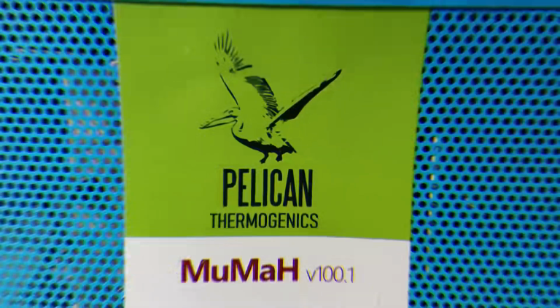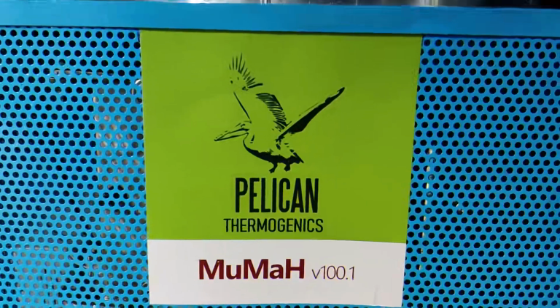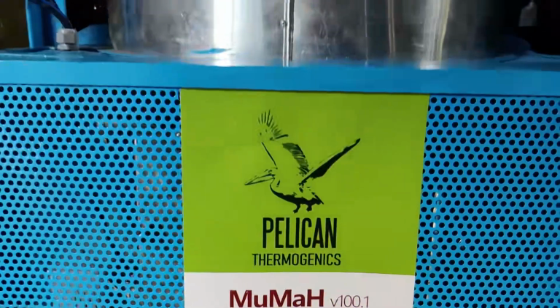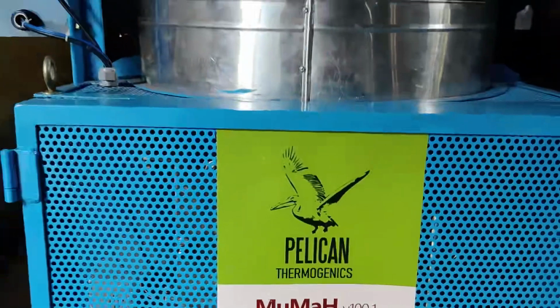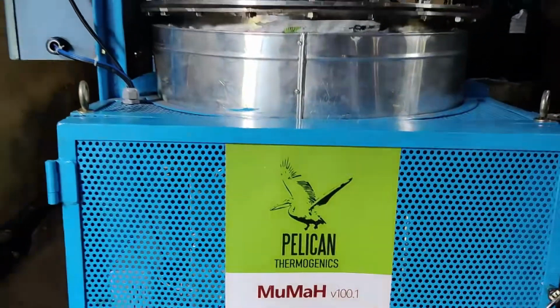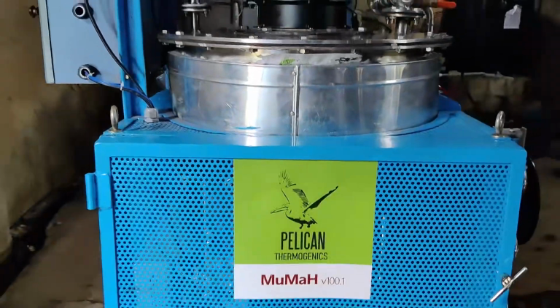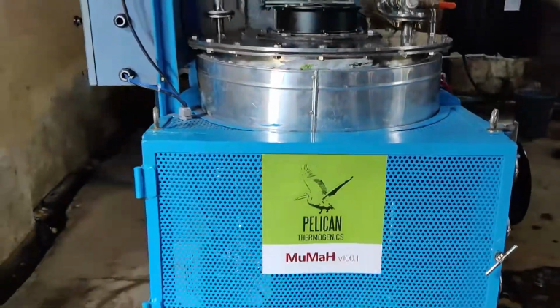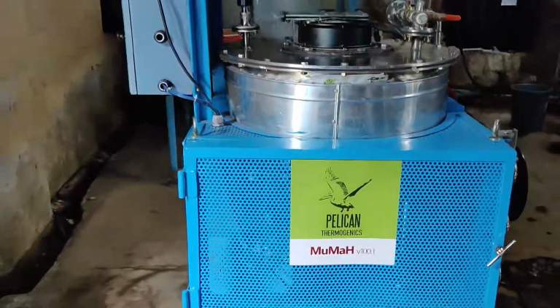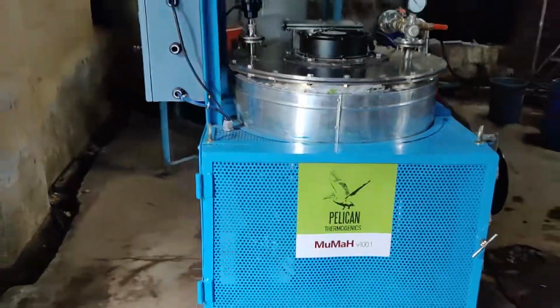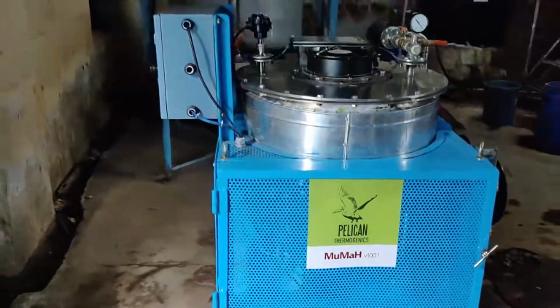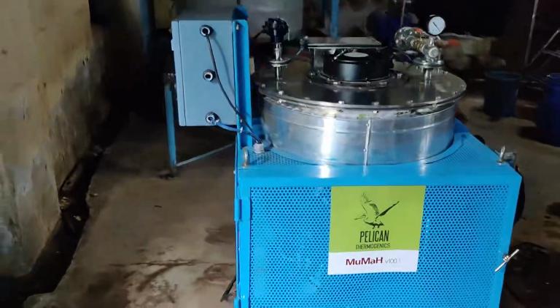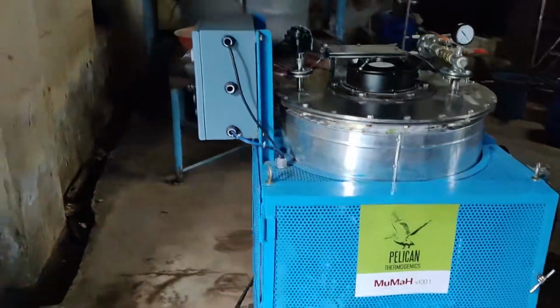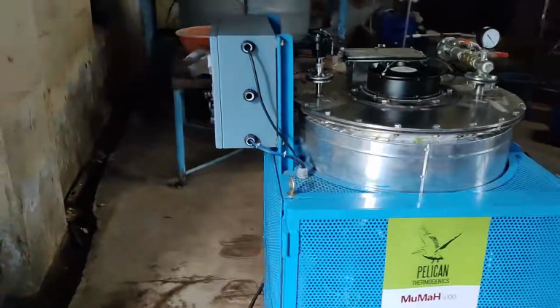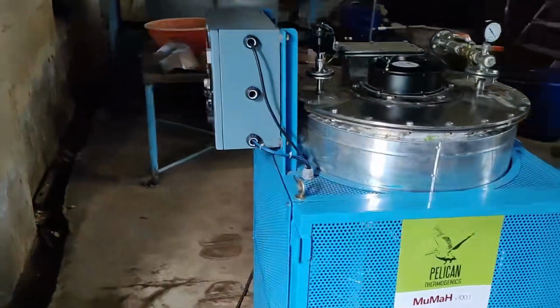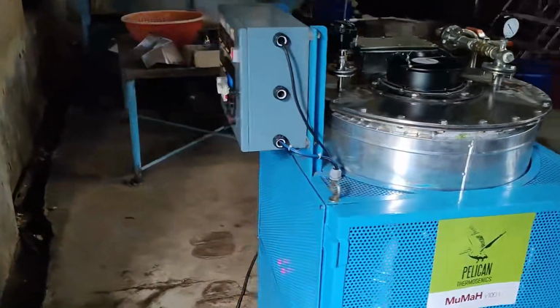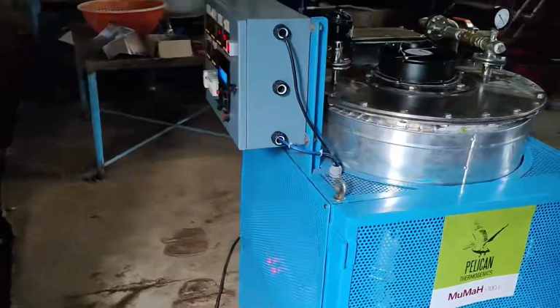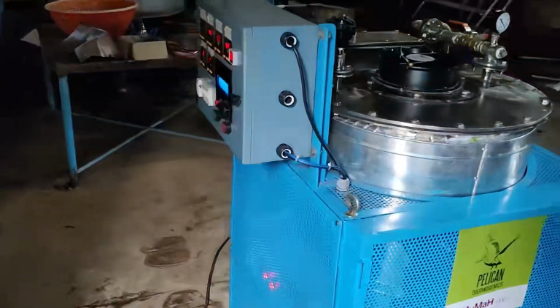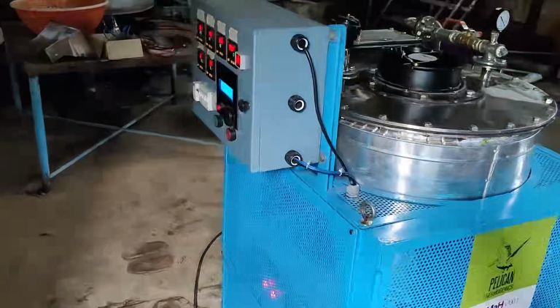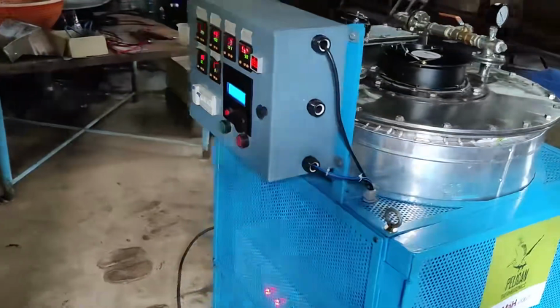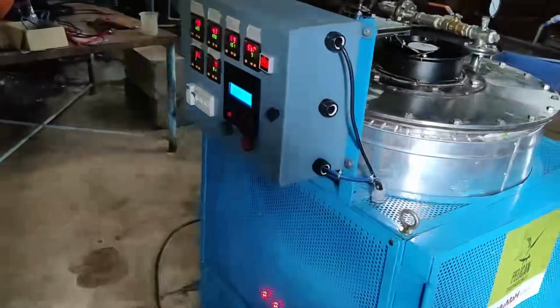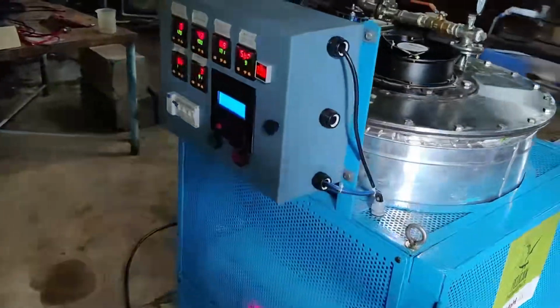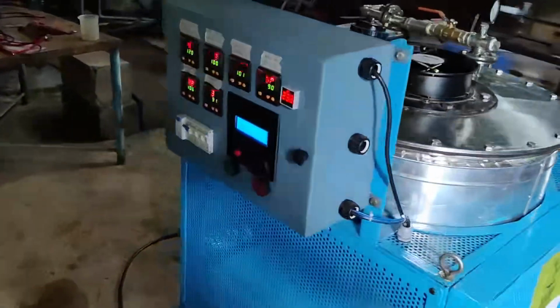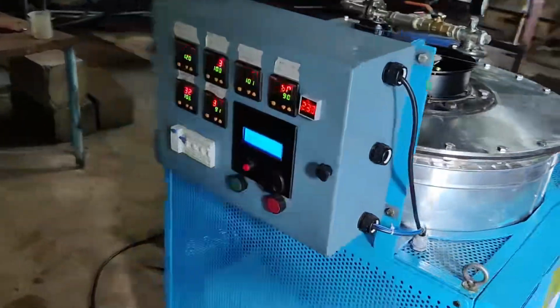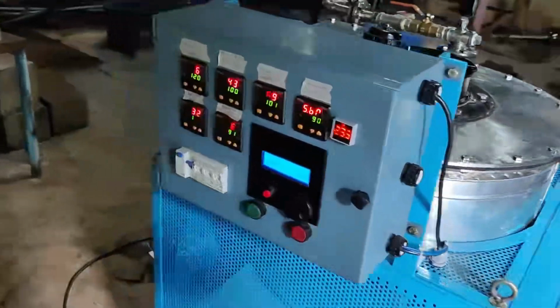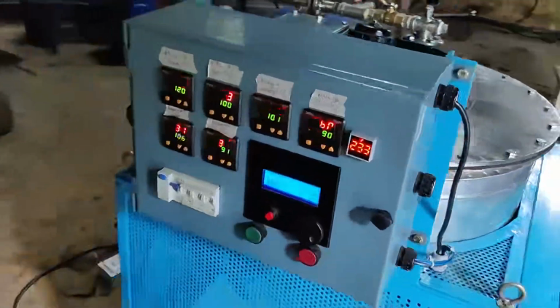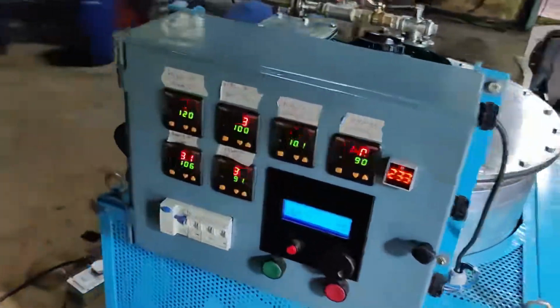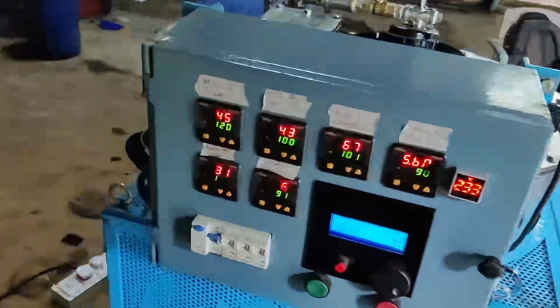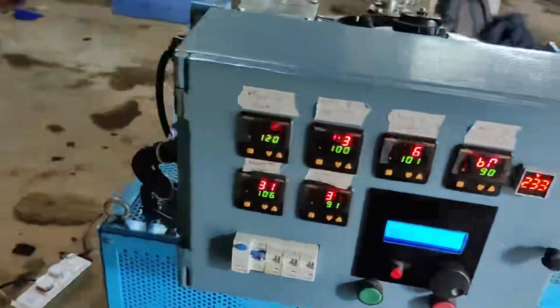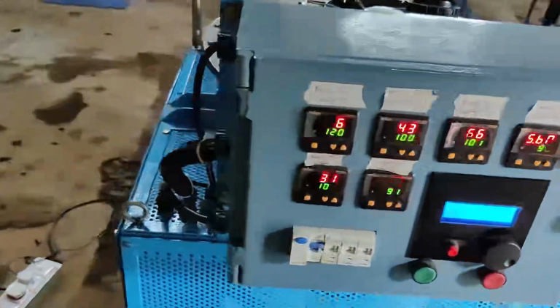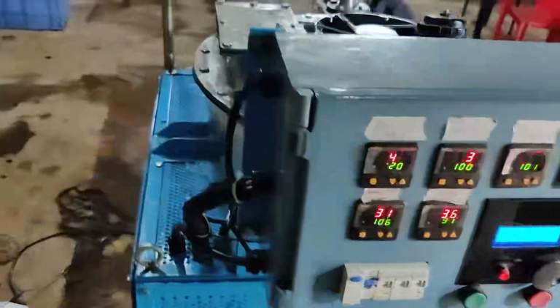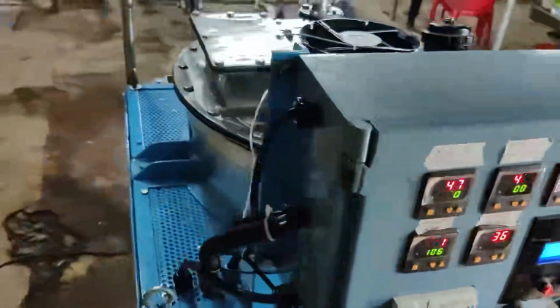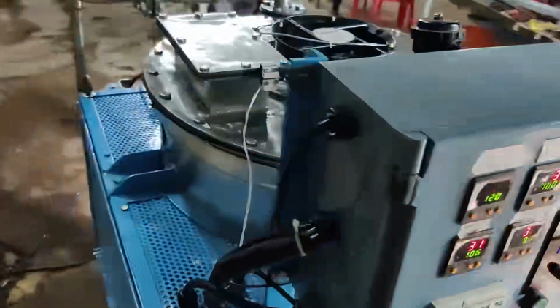MAMA has a central rotating magnetron shaft with cooling fans for efficient performance. The control panel acts as a process control module and safety module for MAMA and its components by monitoring different process parameters.